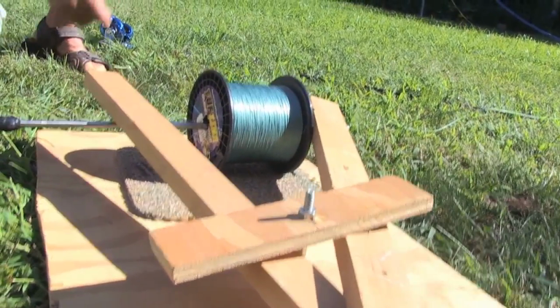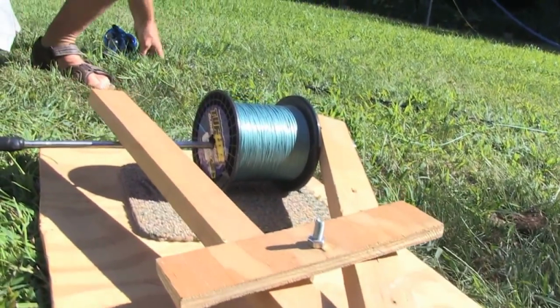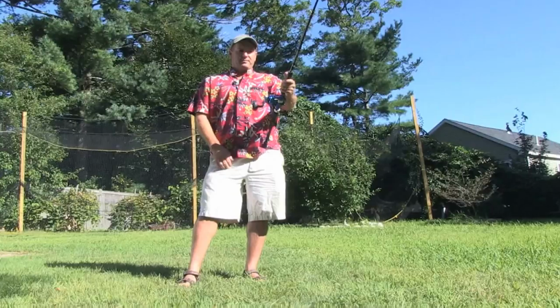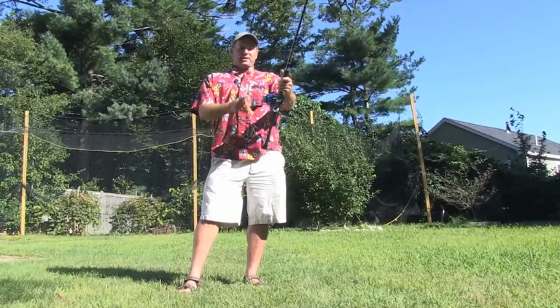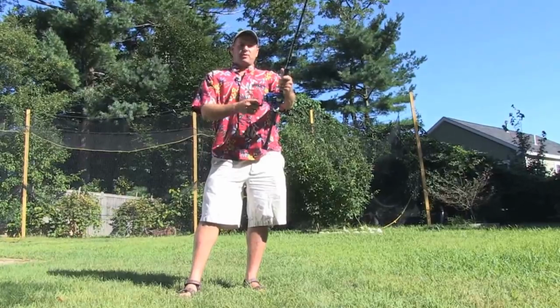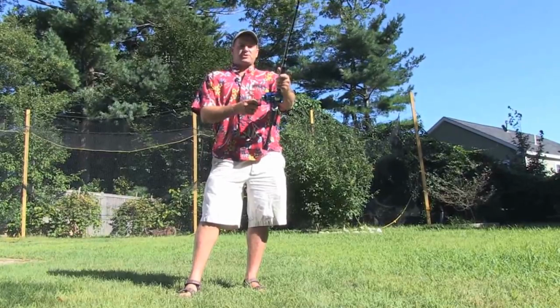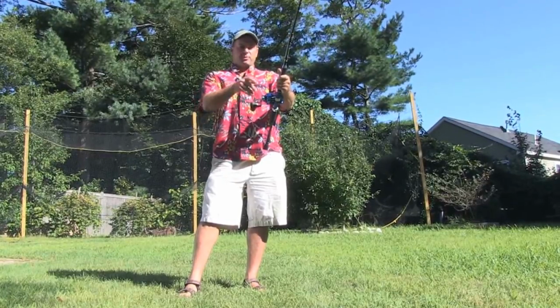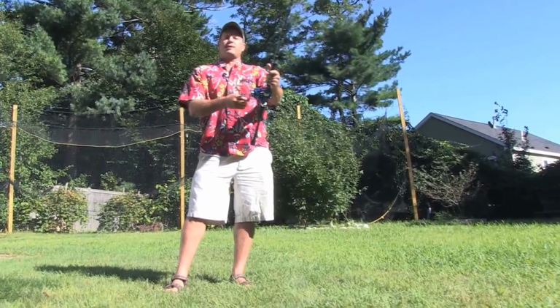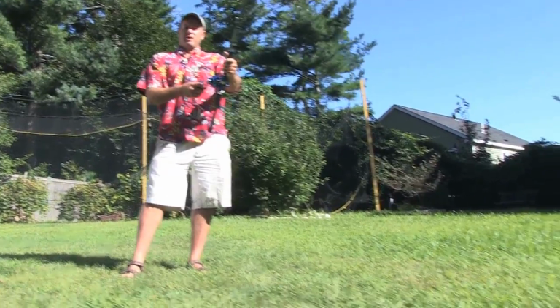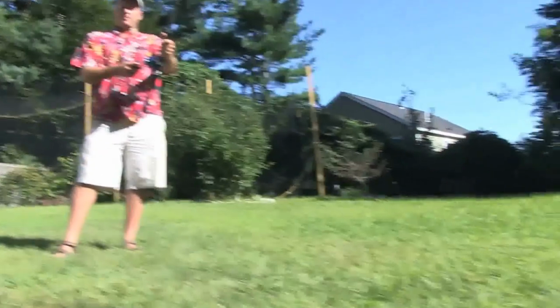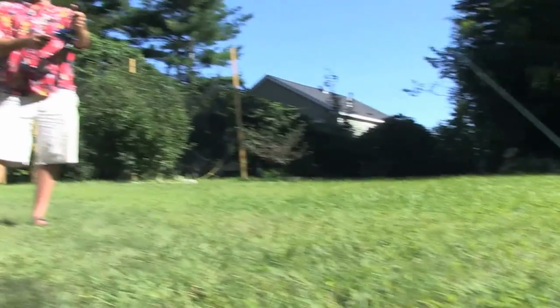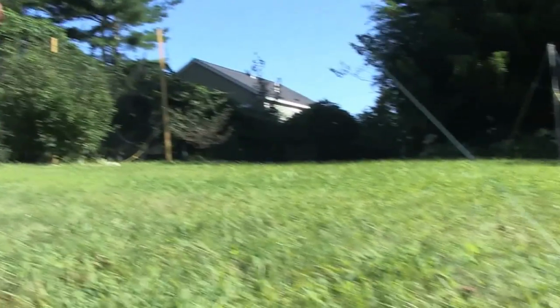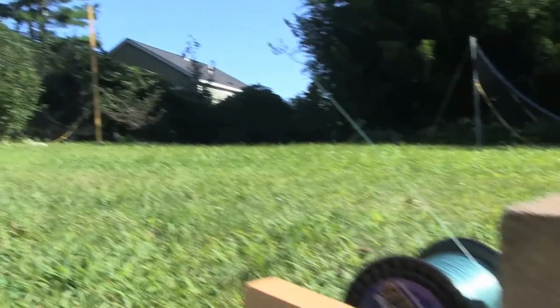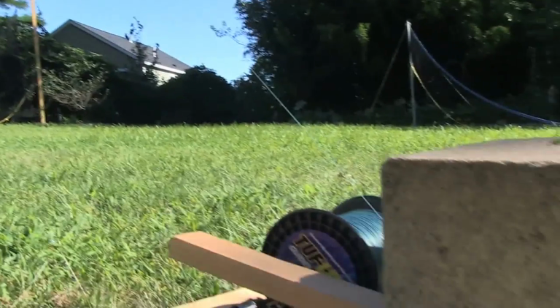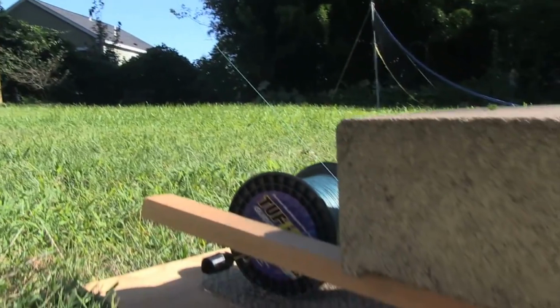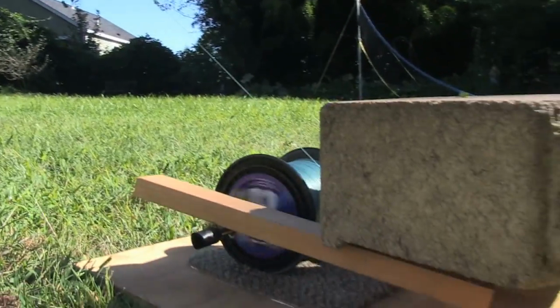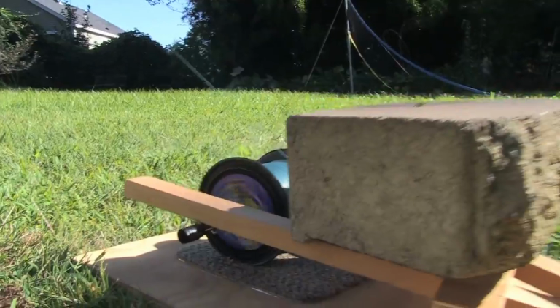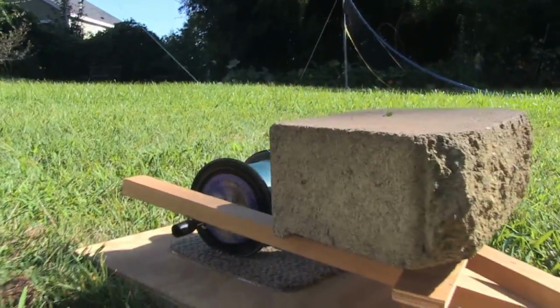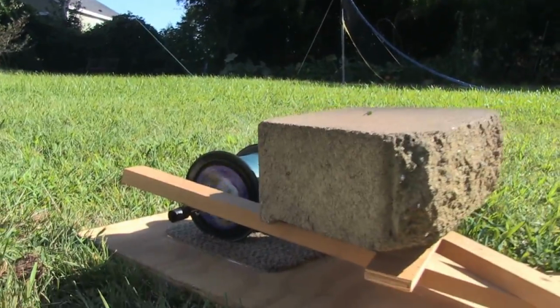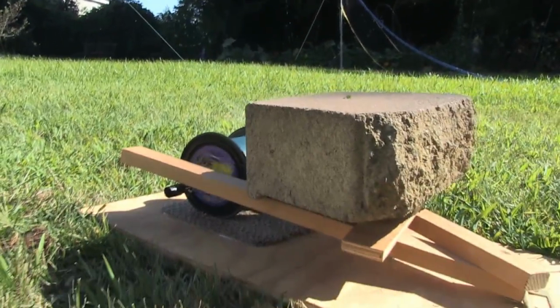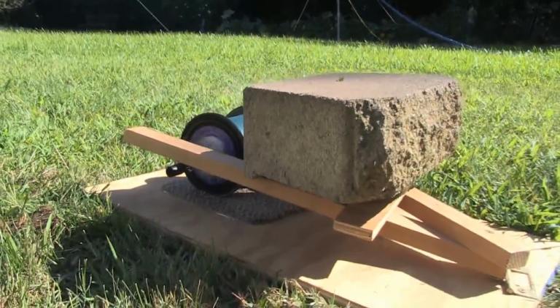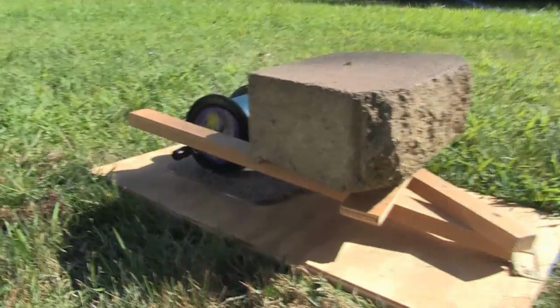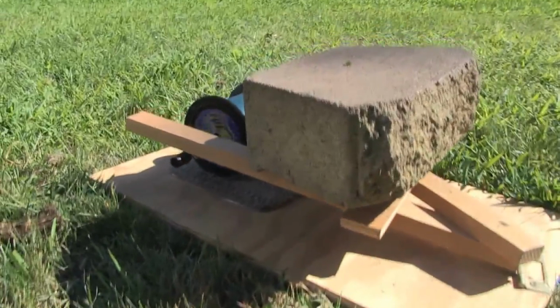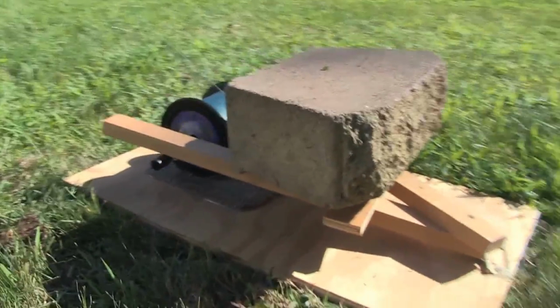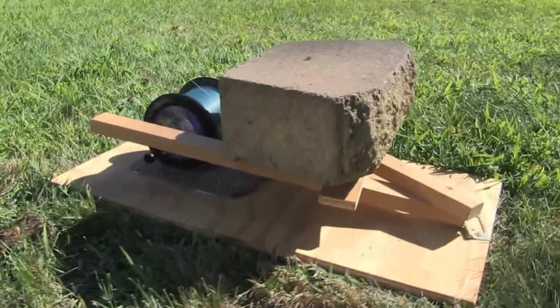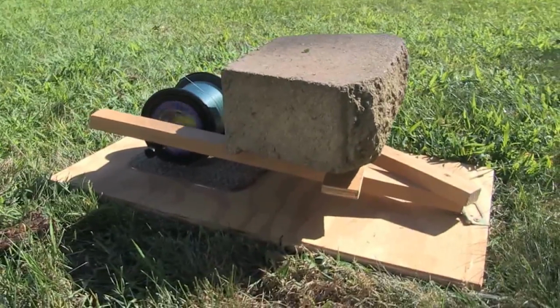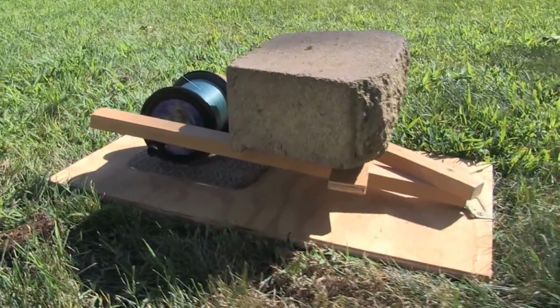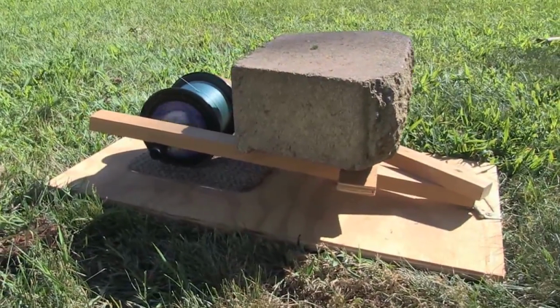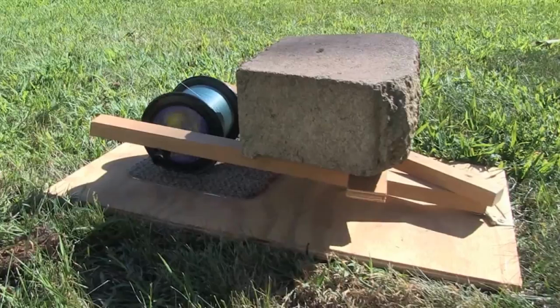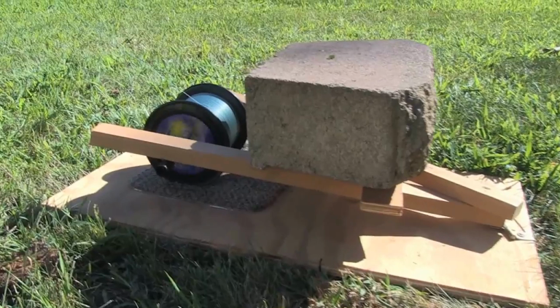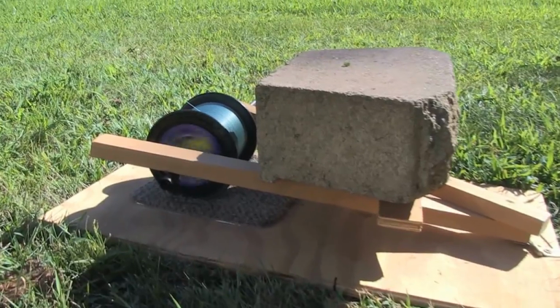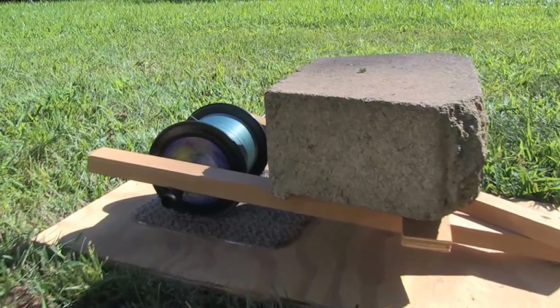Now we're ready to reel it in. I need a little more pressure, so I put a brick on top of my arm there — it's holding it in place perfectly and giving me the right amount of pressure to reel this in. Reeling in under heavy pressure for 400 yards is tiring, so I'm not gonna show you me getting really tired.